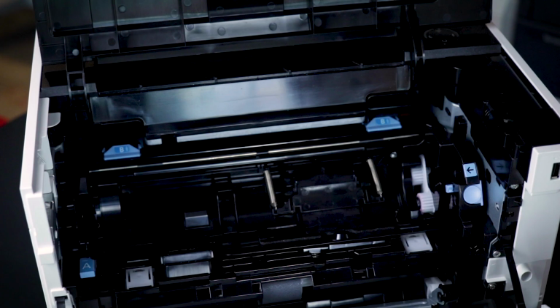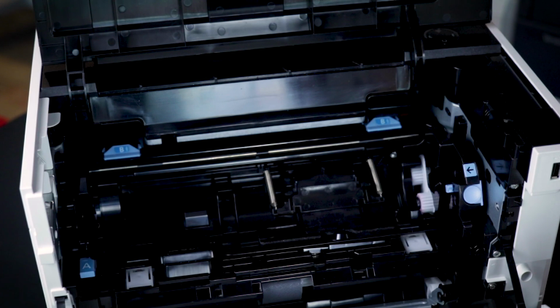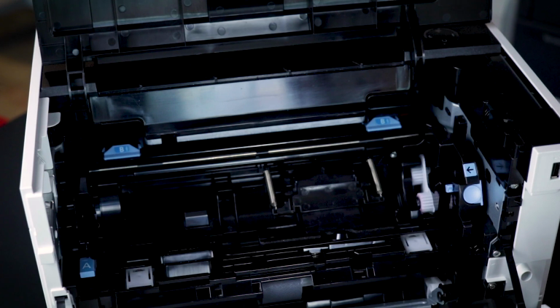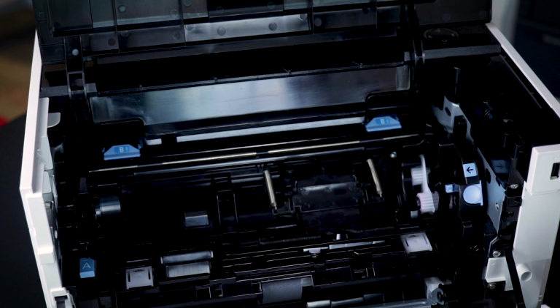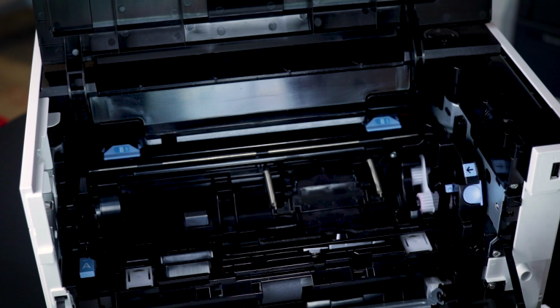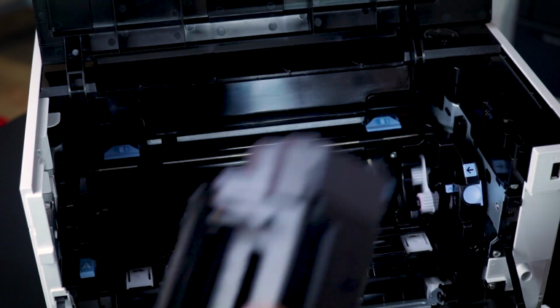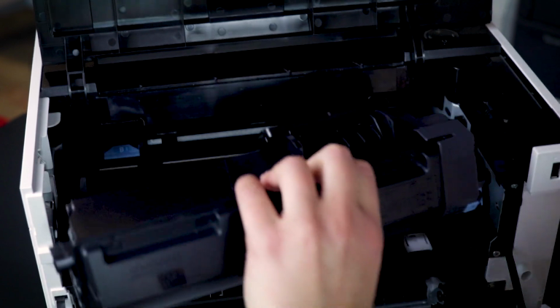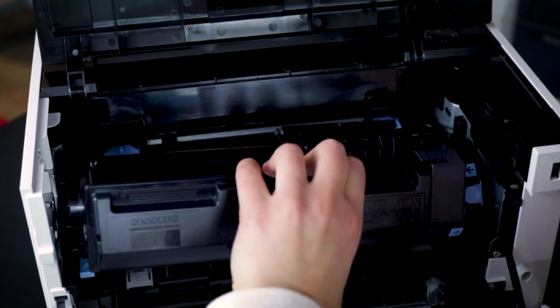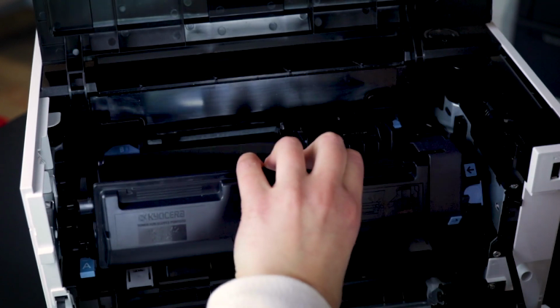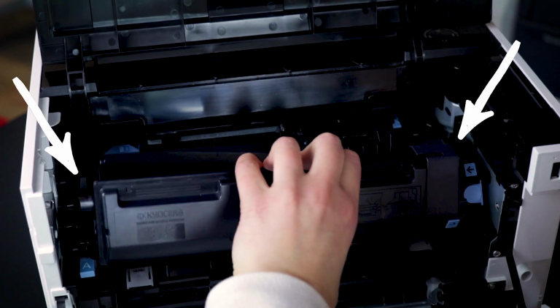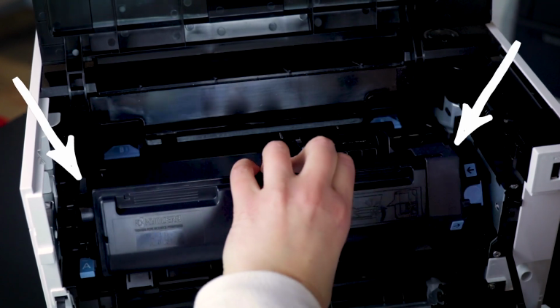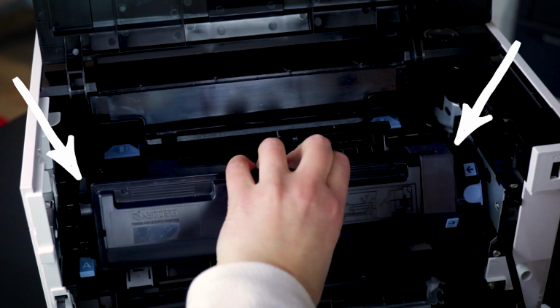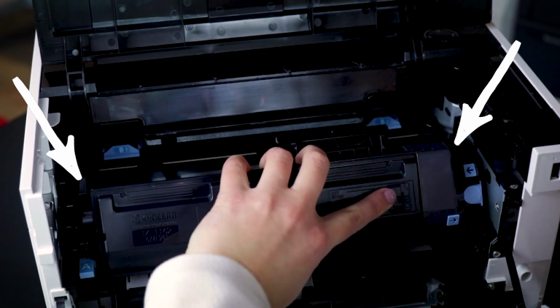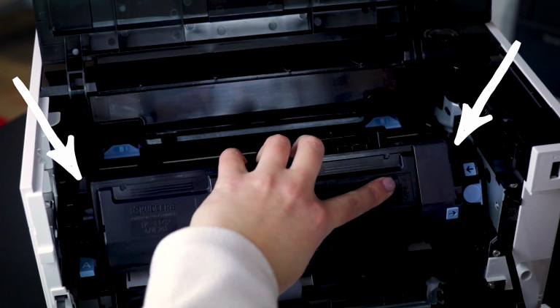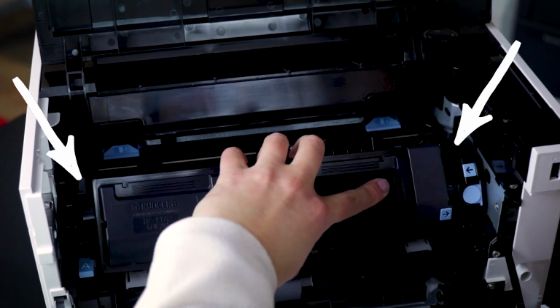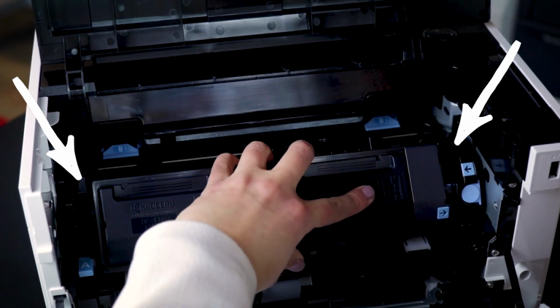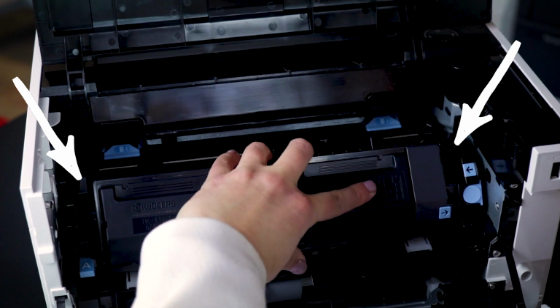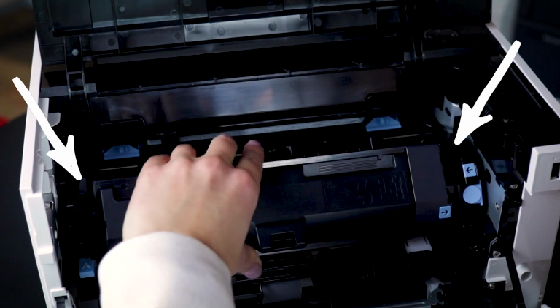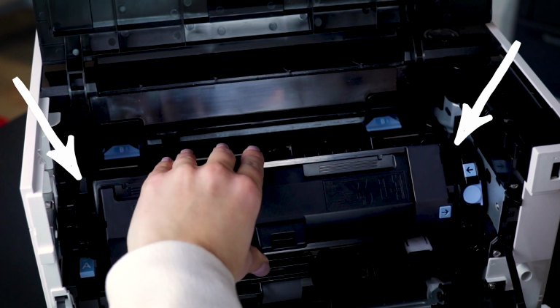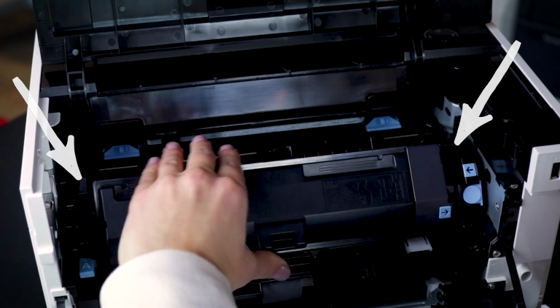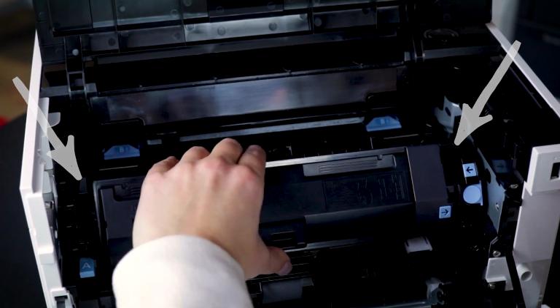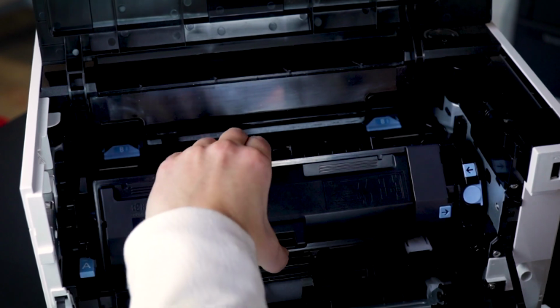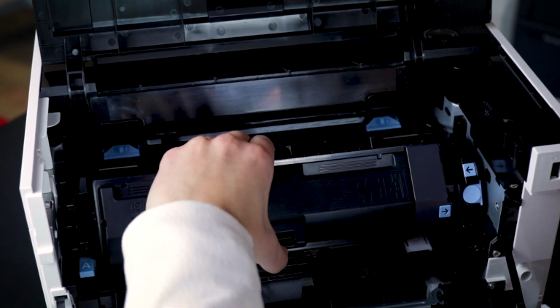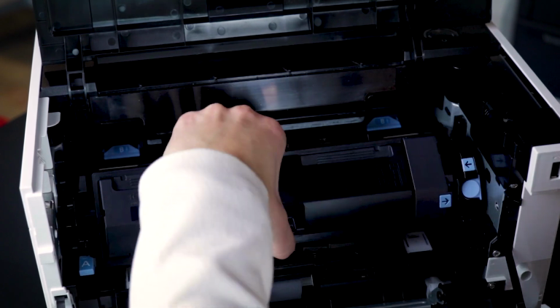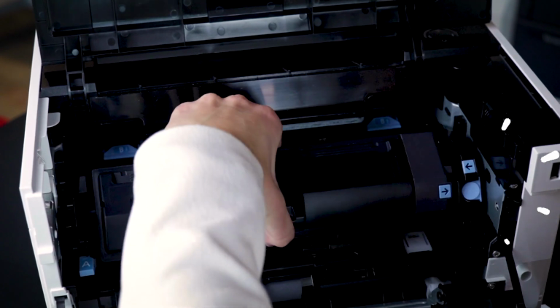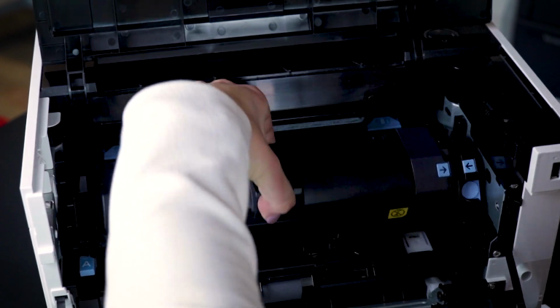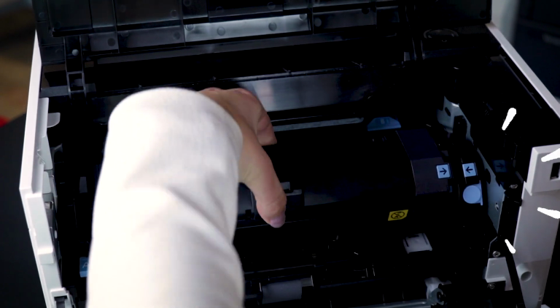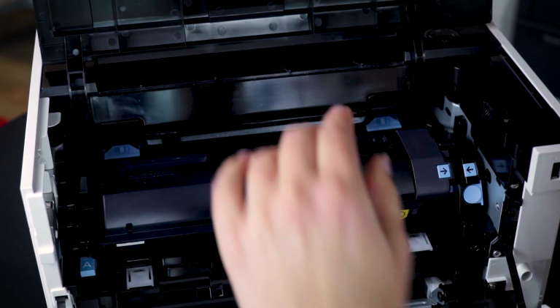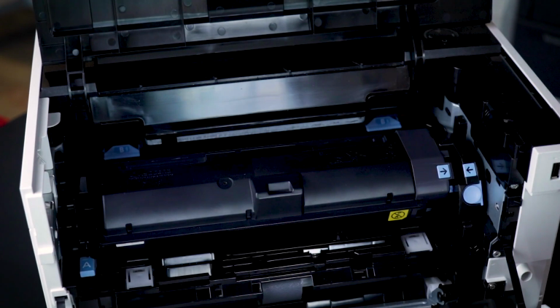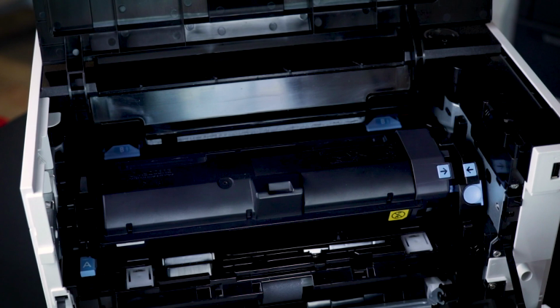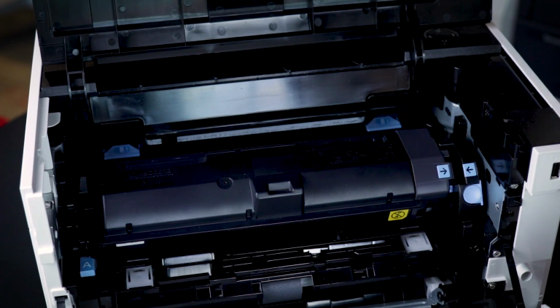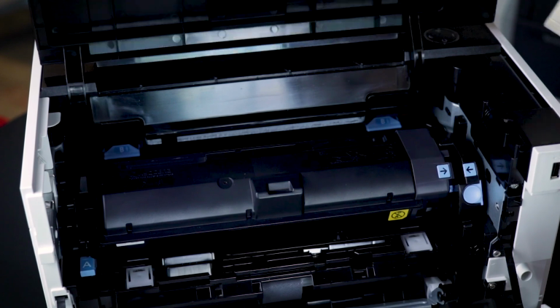To insert your toner cartridge, lay it flat between the grooves on each side by pressing firmly in and rotate up until you hear two clicks. Then, be sure to close both doors.